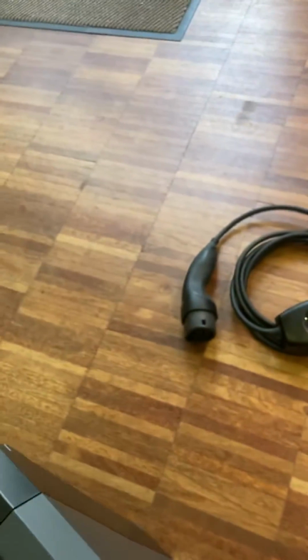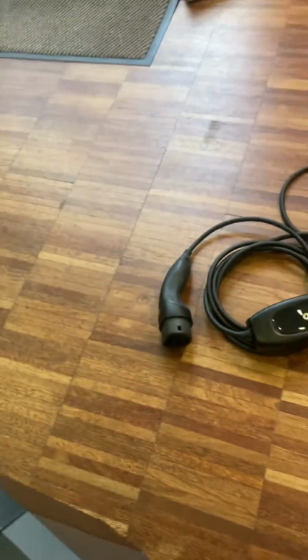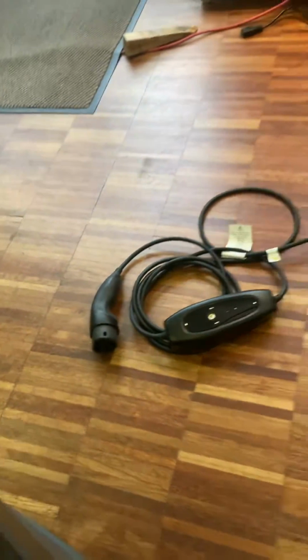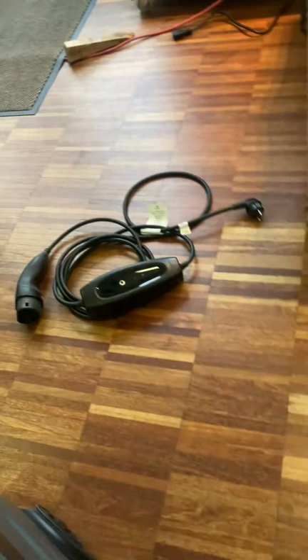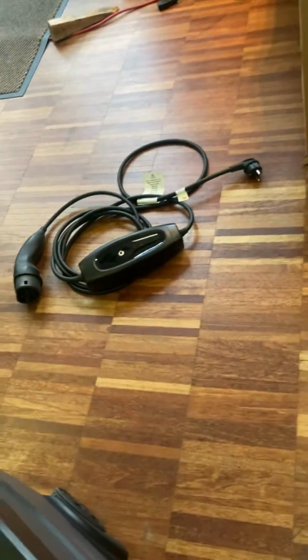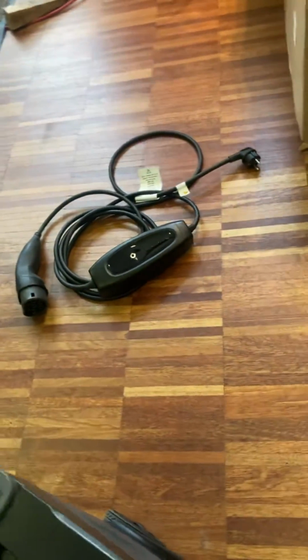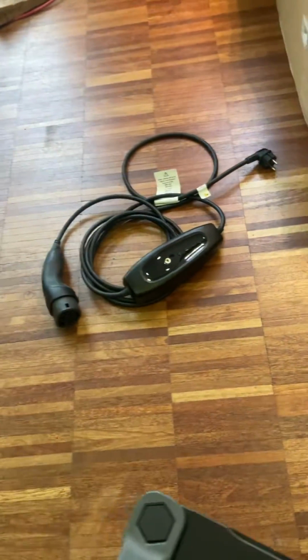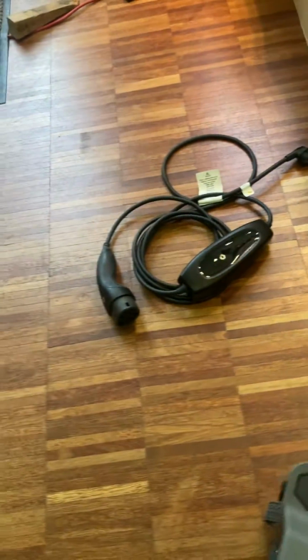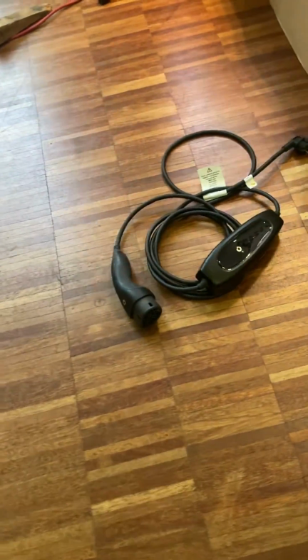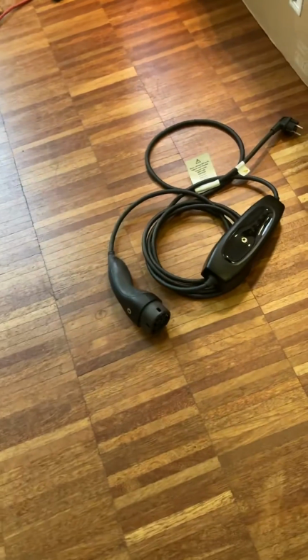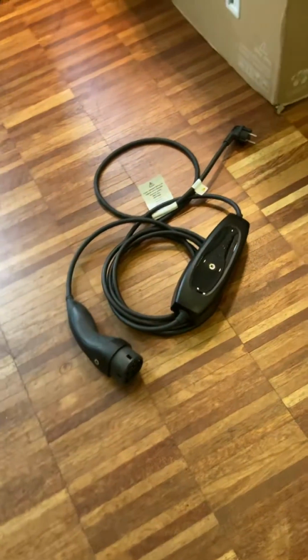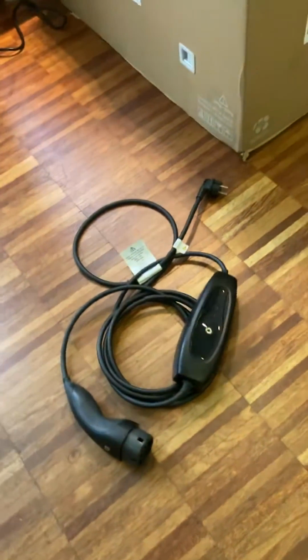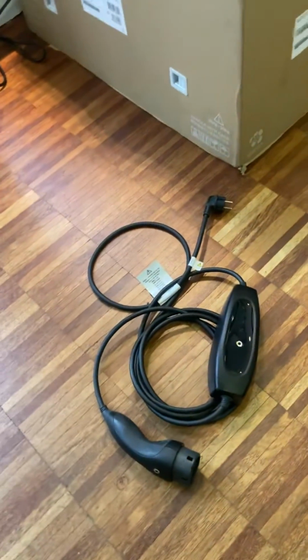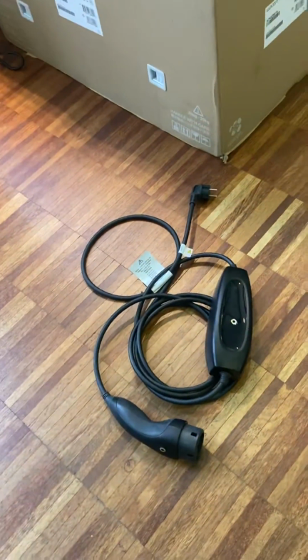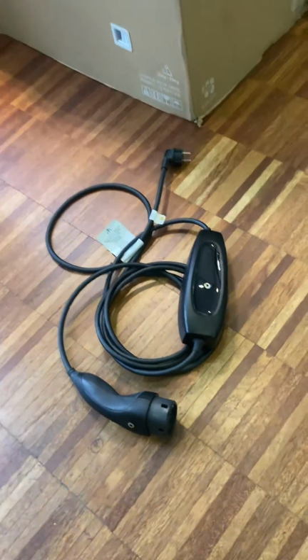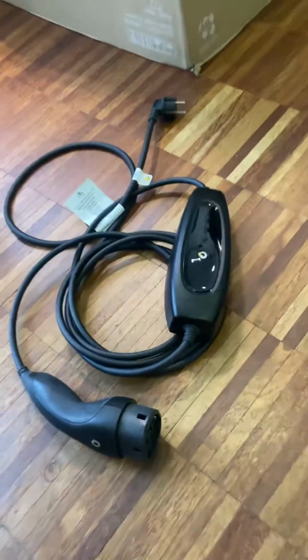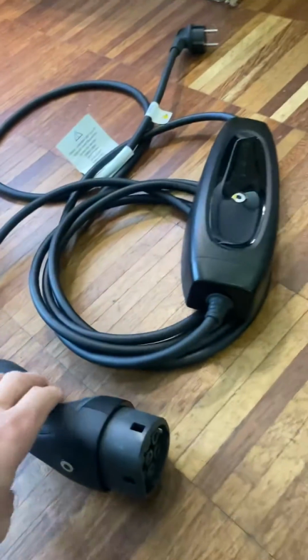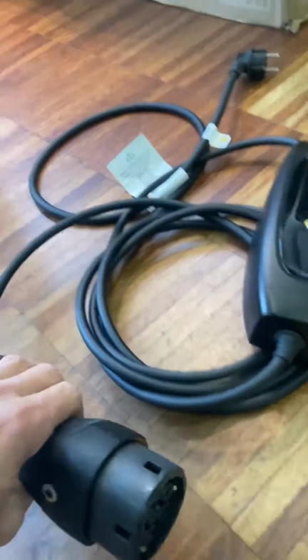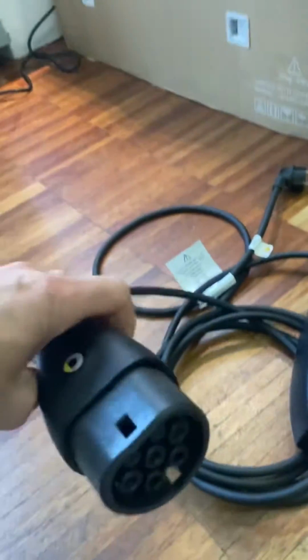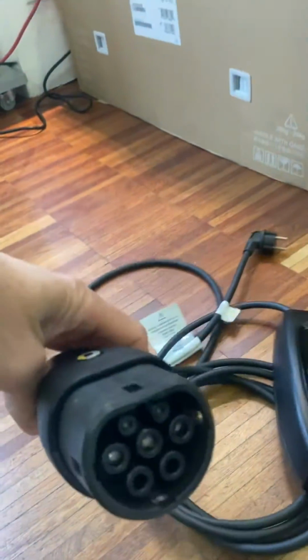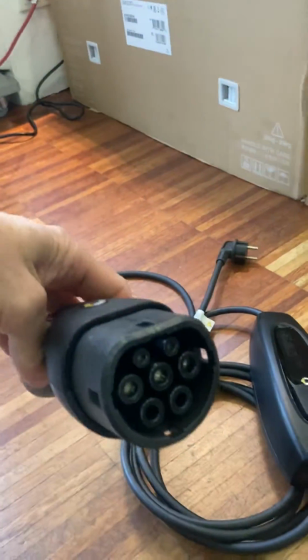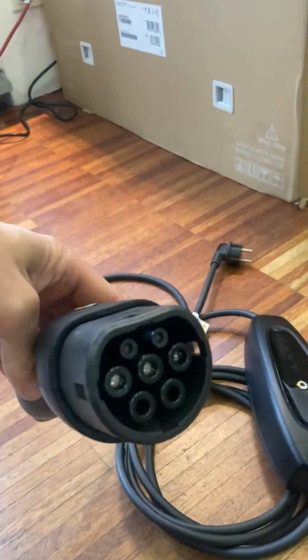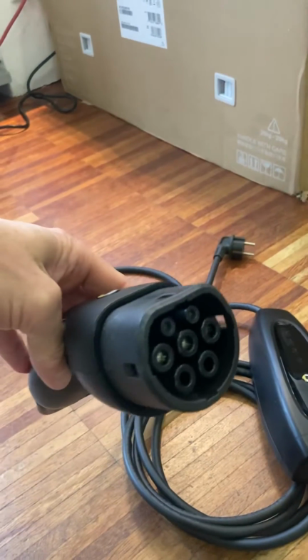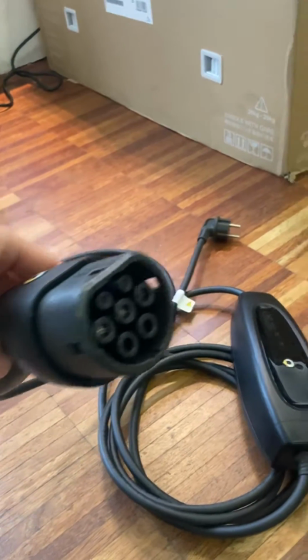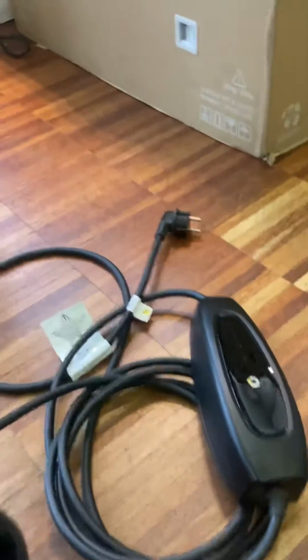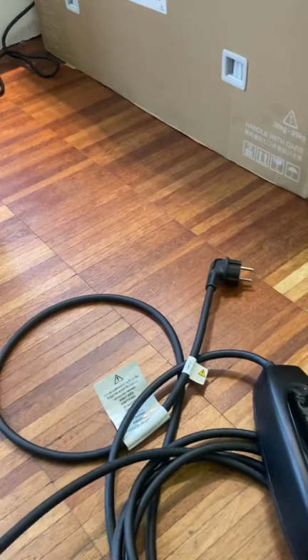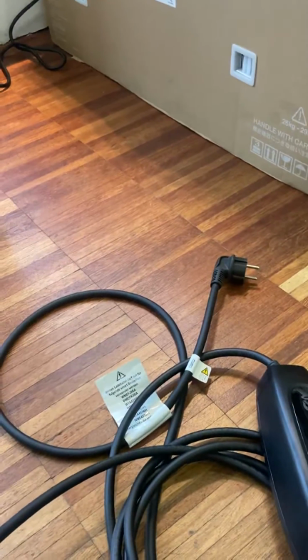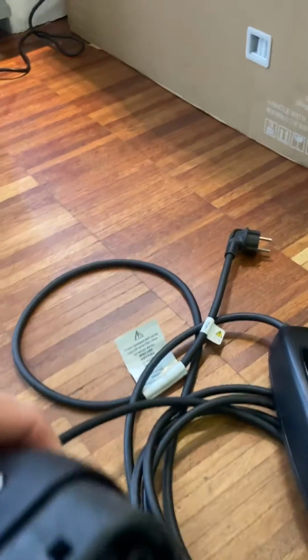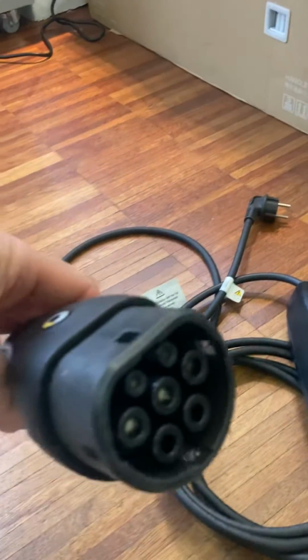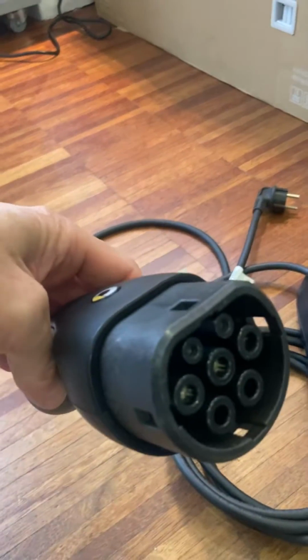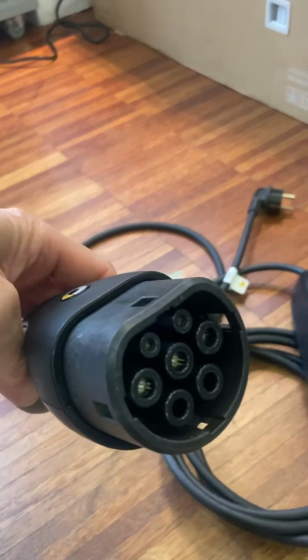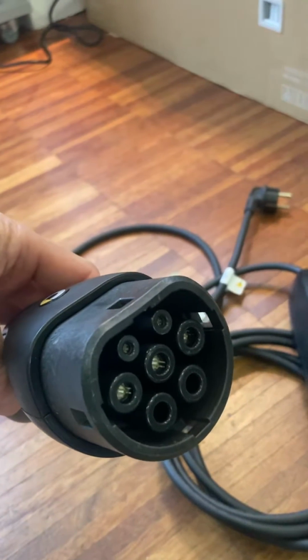This is a standard electric vehicle charger. That is standard in Europe and normally all over the world. It's a Type 2 connector. This one goes on the plug and this one goes inside.